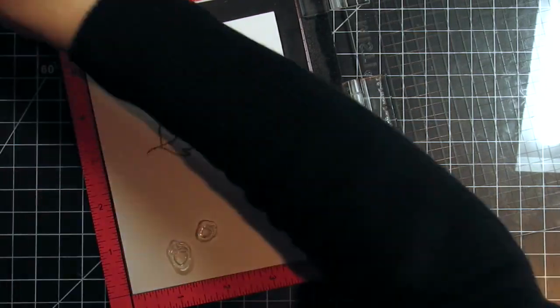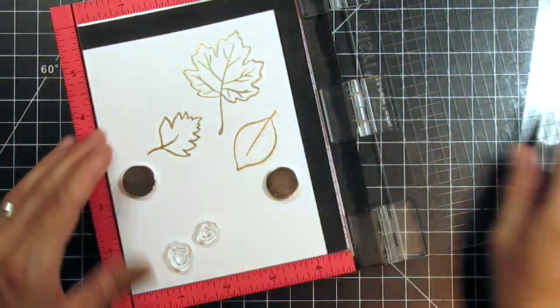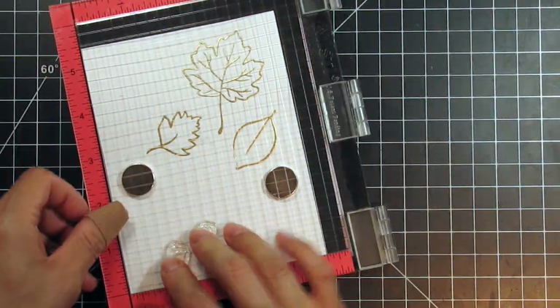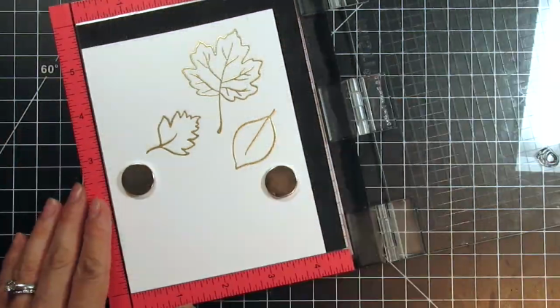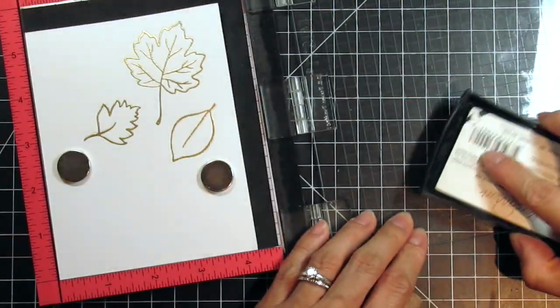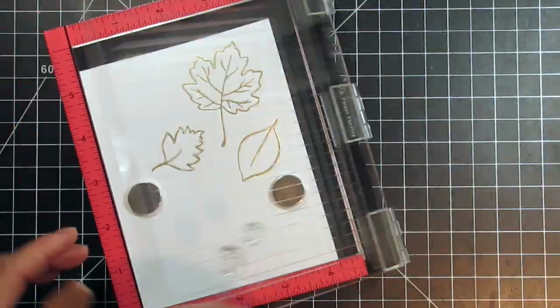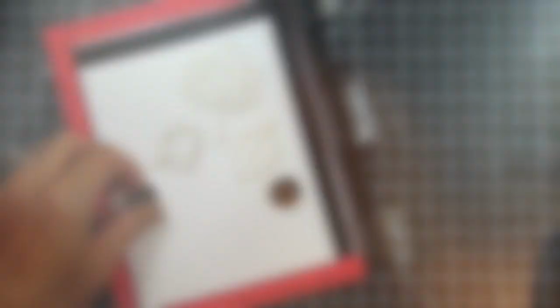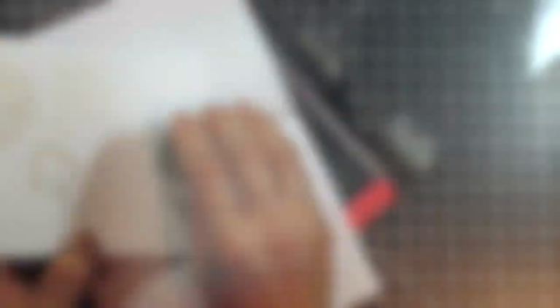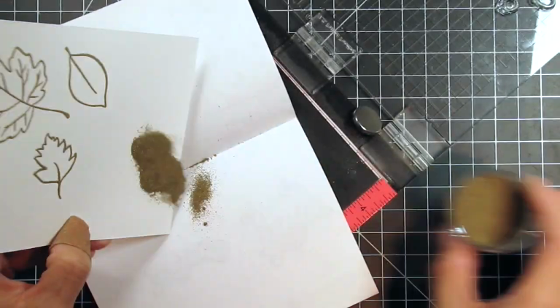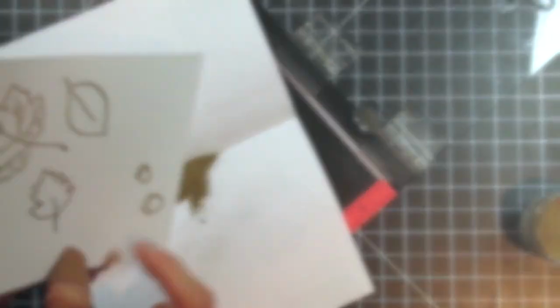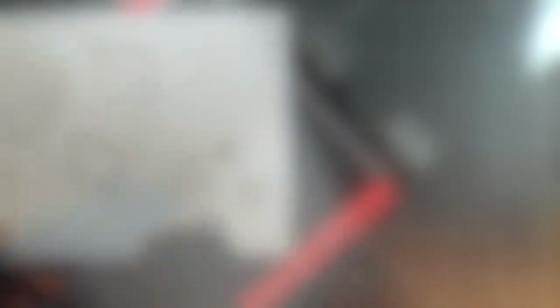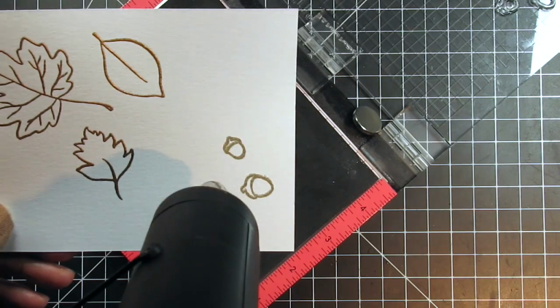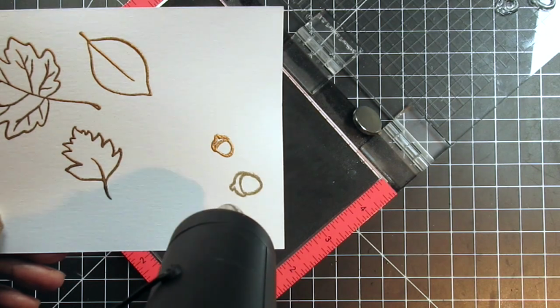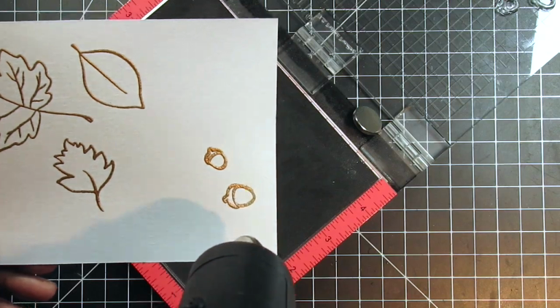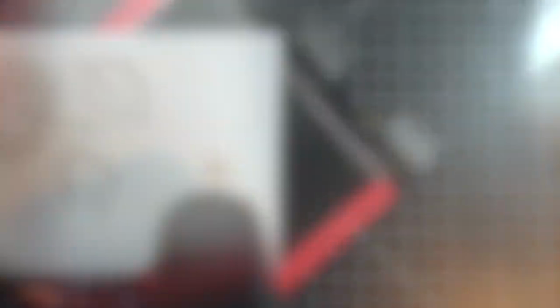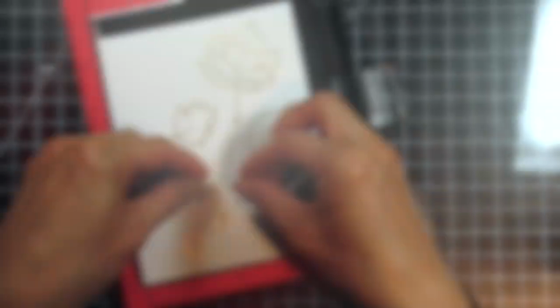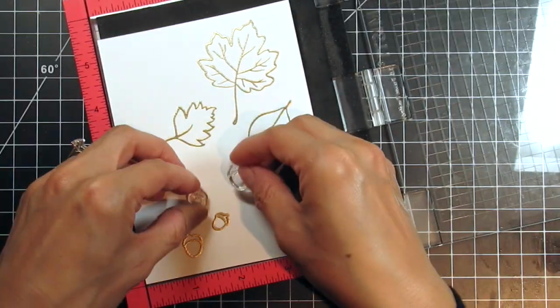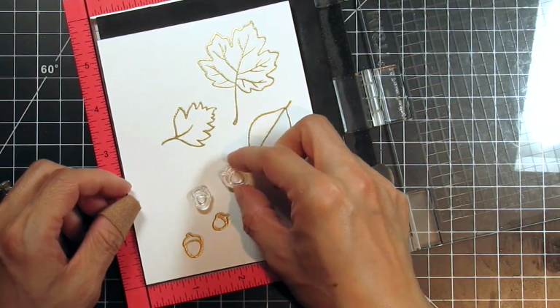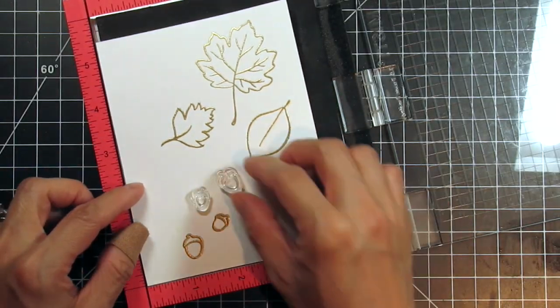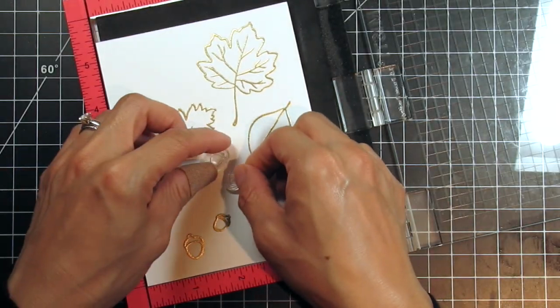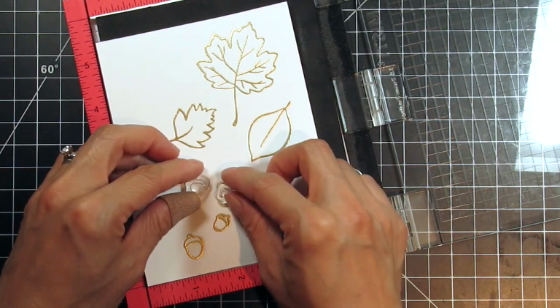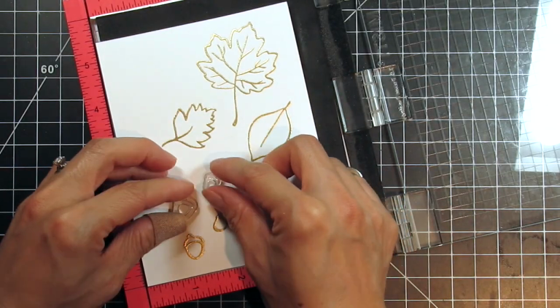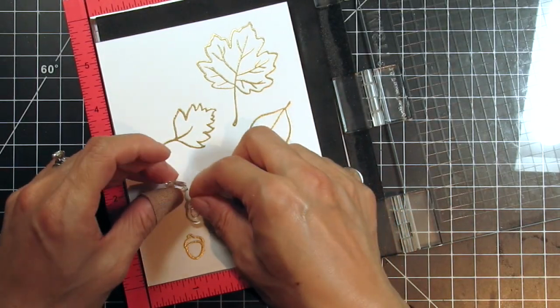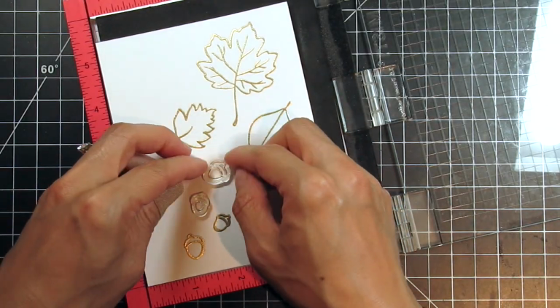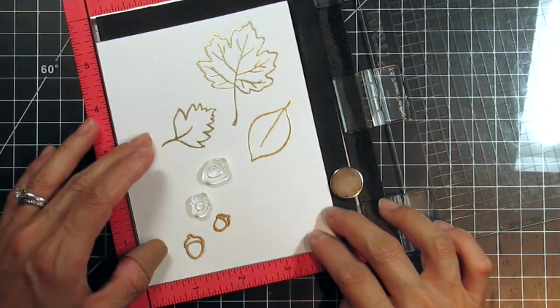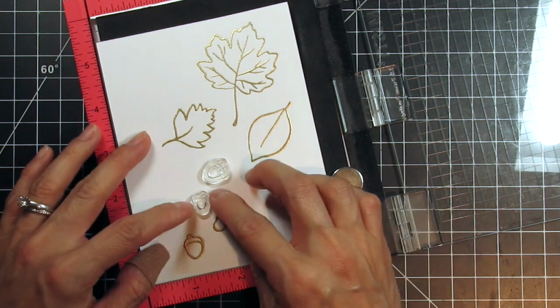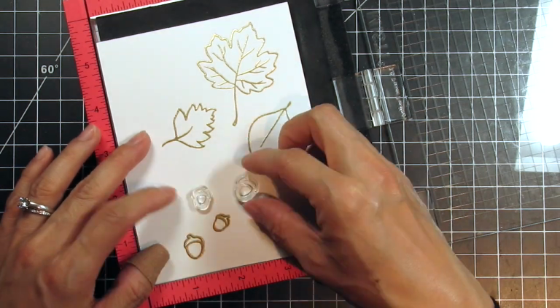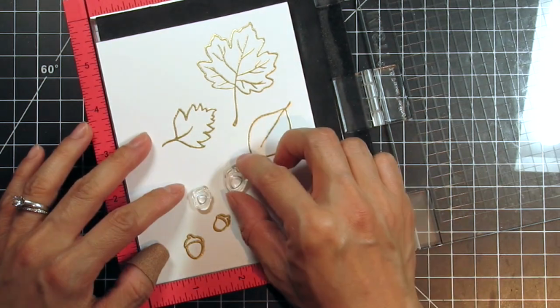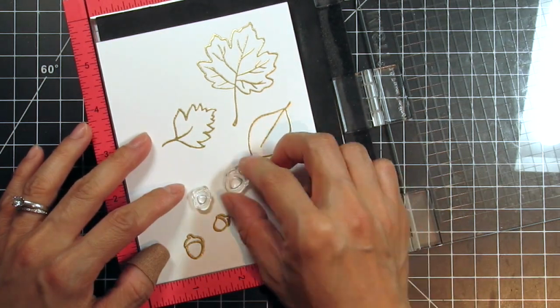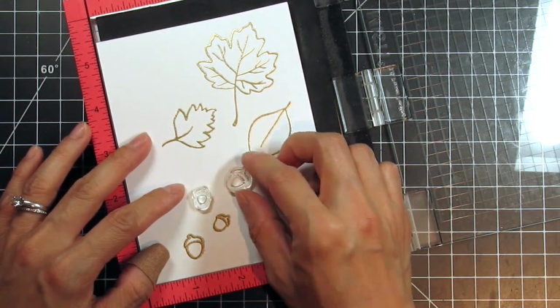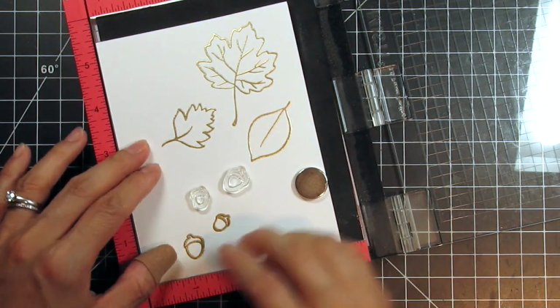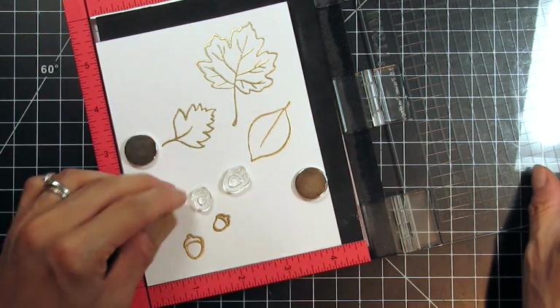Now I'm going to stamp two more acorns to fill in the space. It's important to use the Magic Powder Bag in between, especially when it's humid. I would have gotten embossing powder stuck to most of the card if I didn't use it during this time of year.